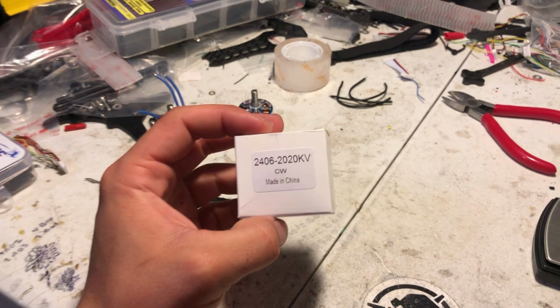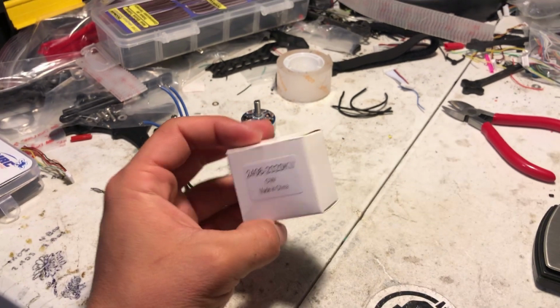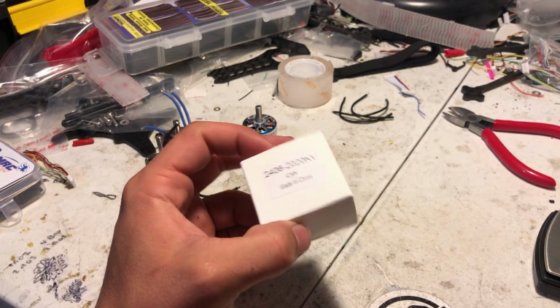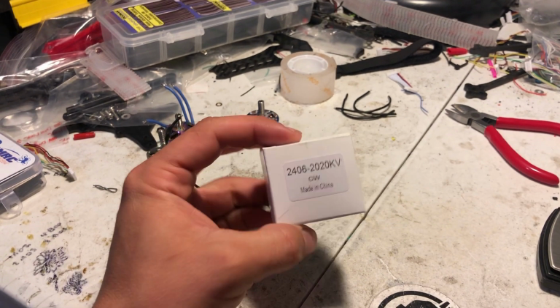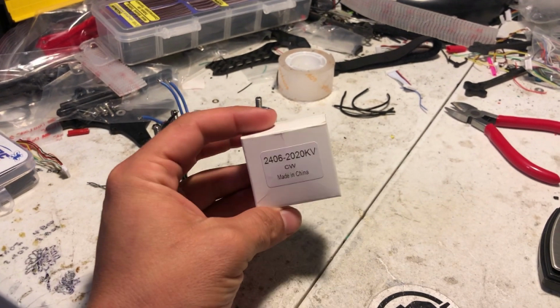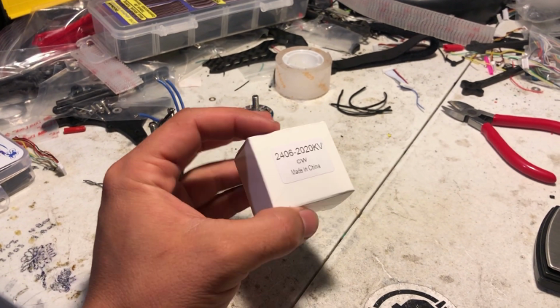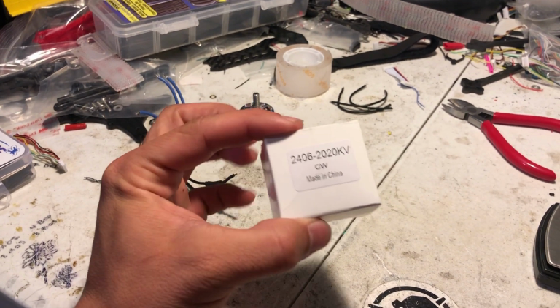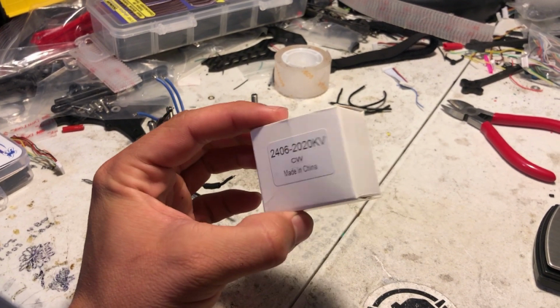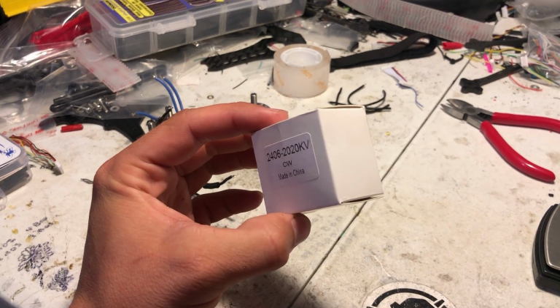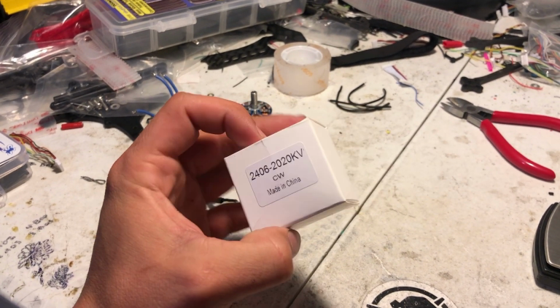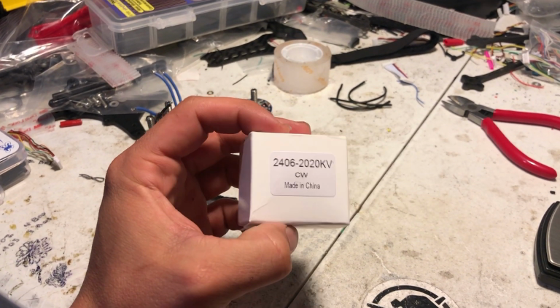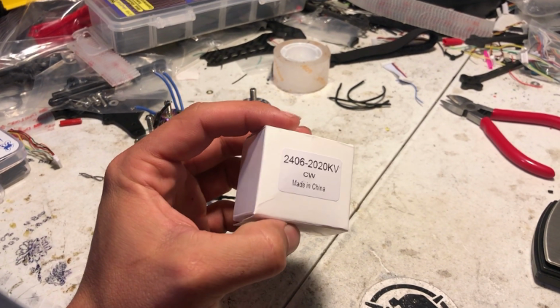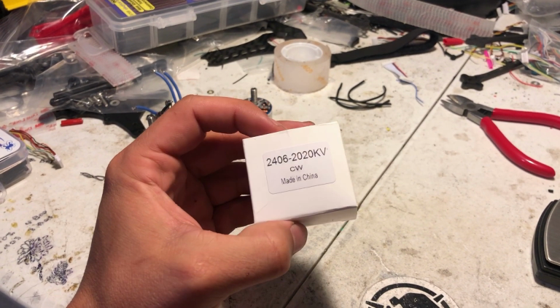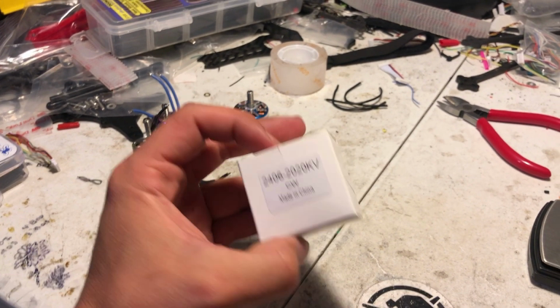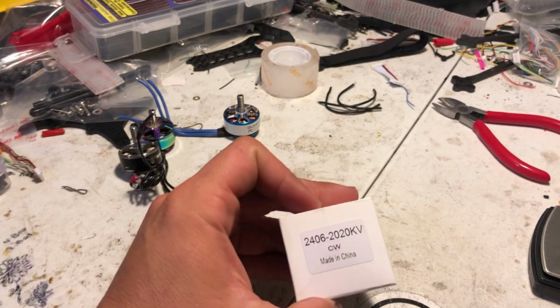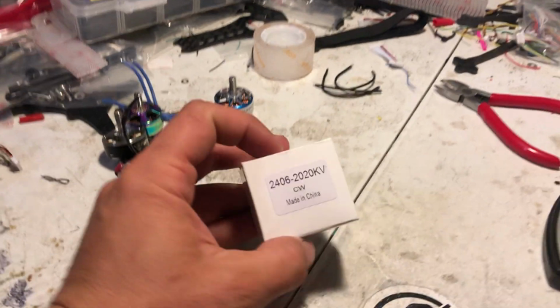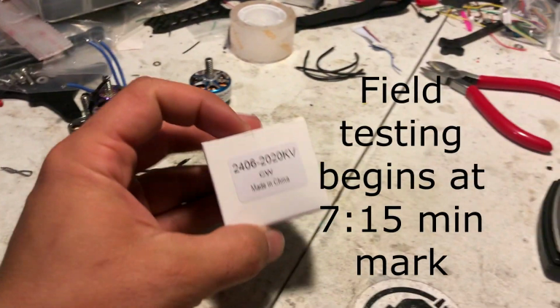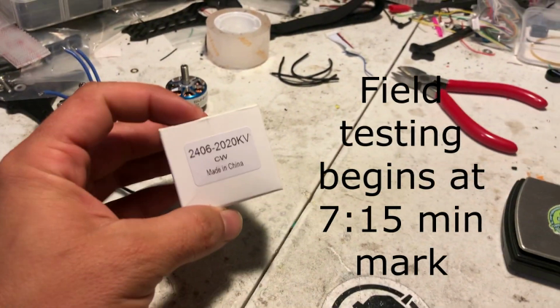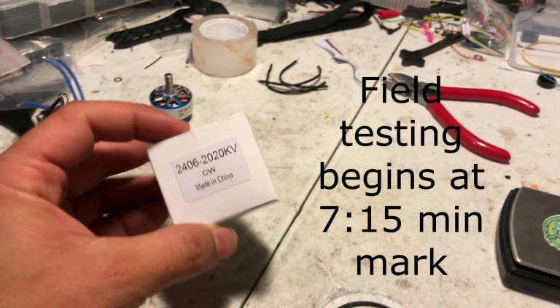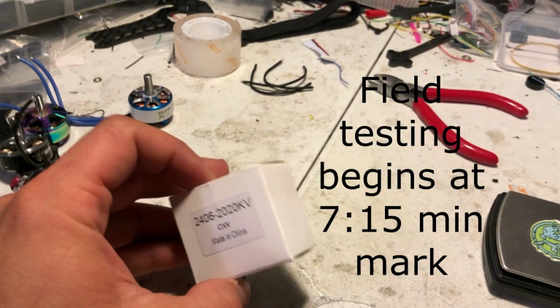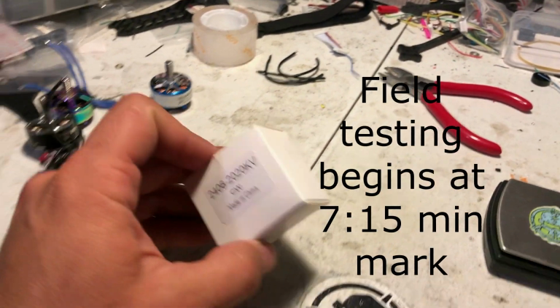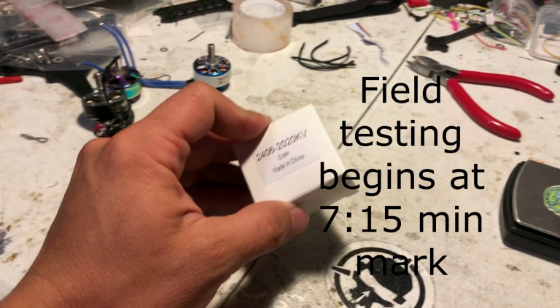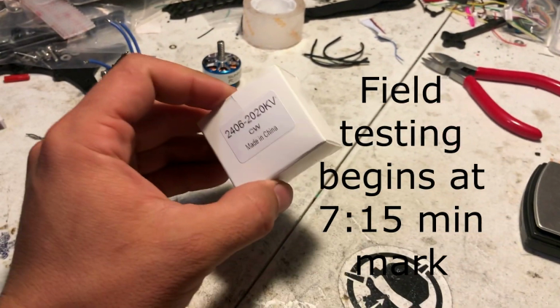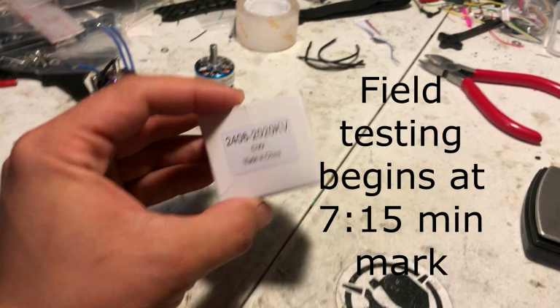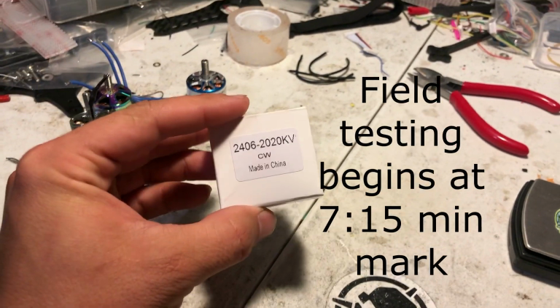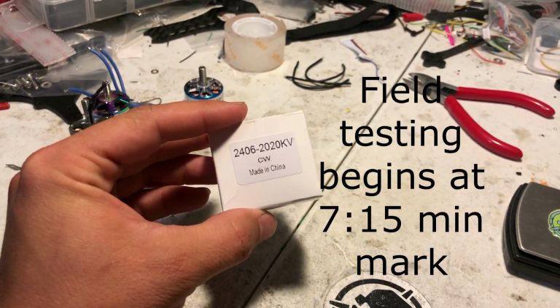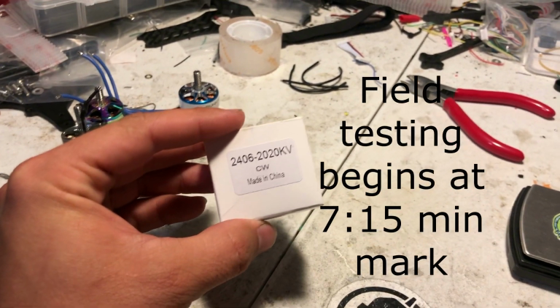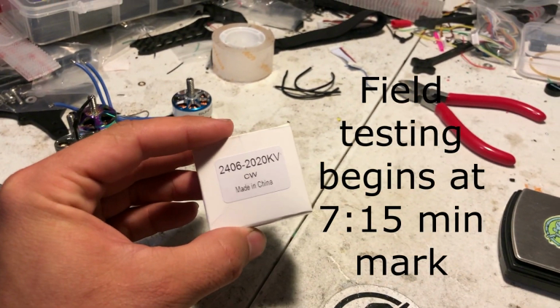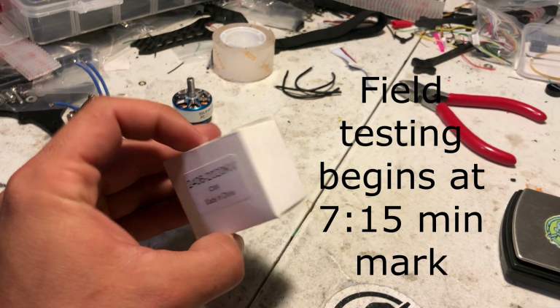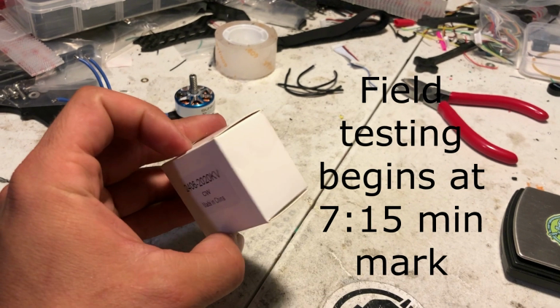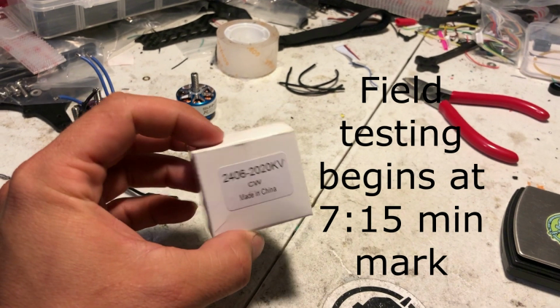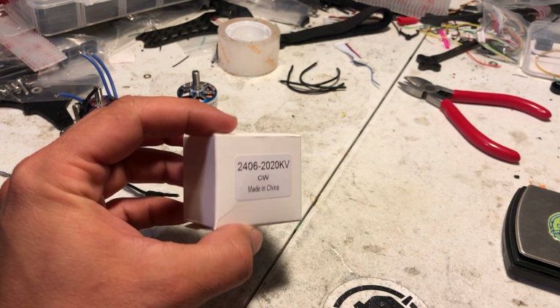What's up everyone. So I finally got these Cannonball 2406 2020KV motors that I've been talking about after about two months of testing or so.